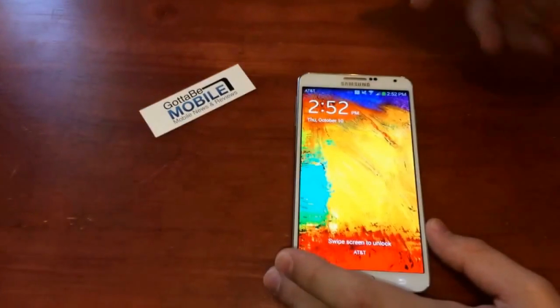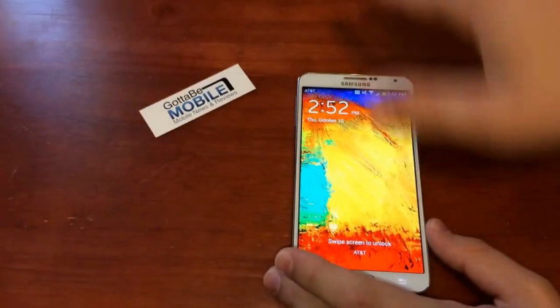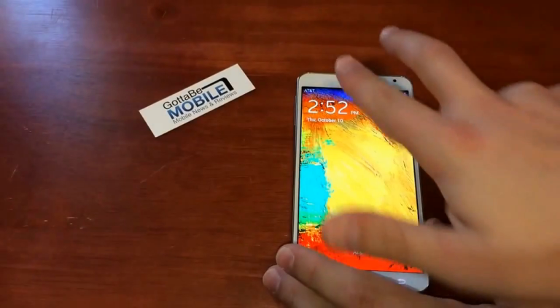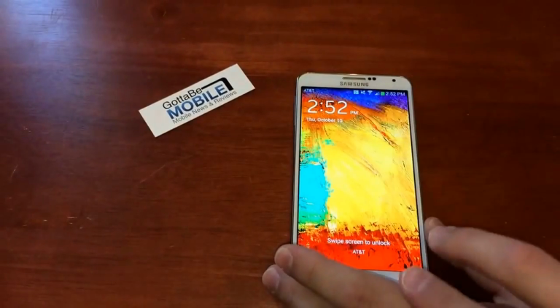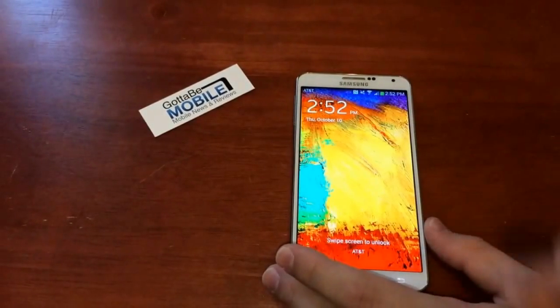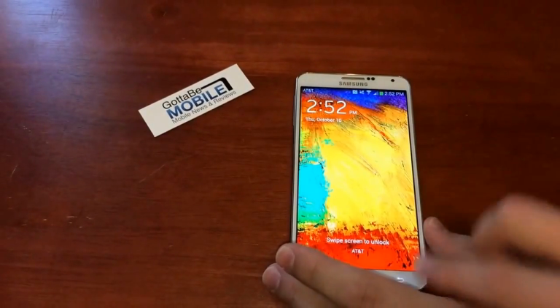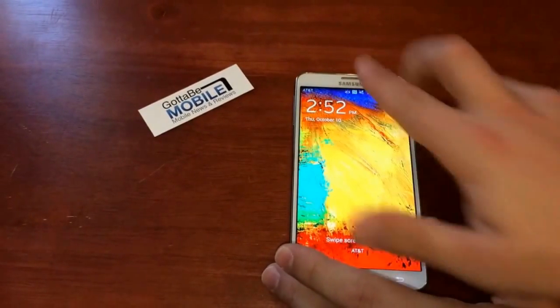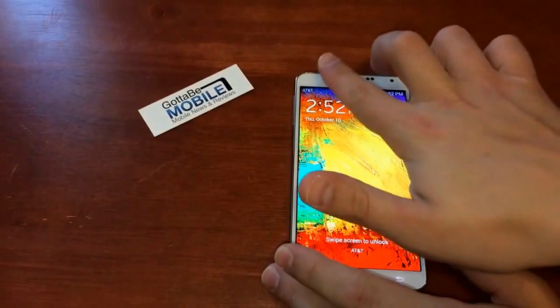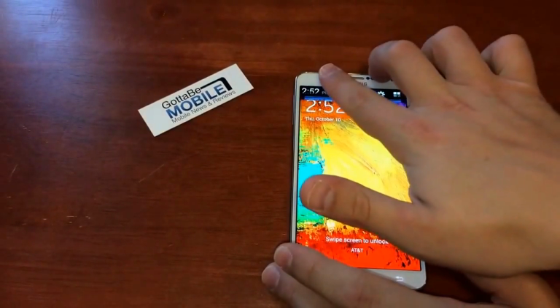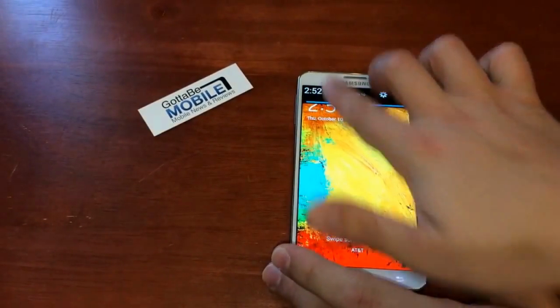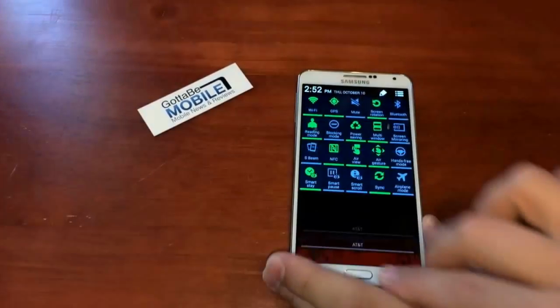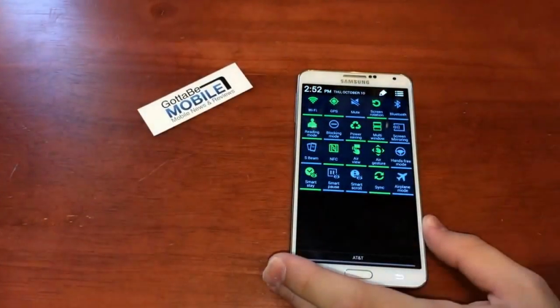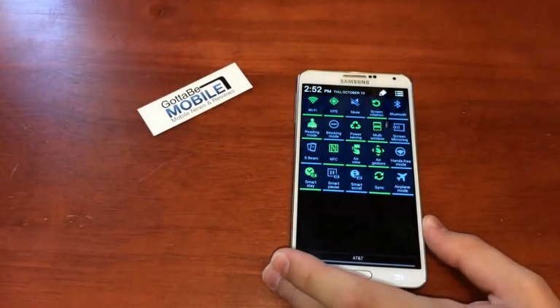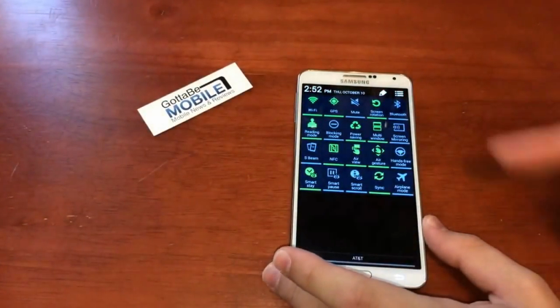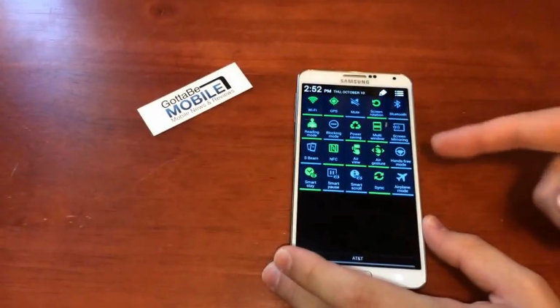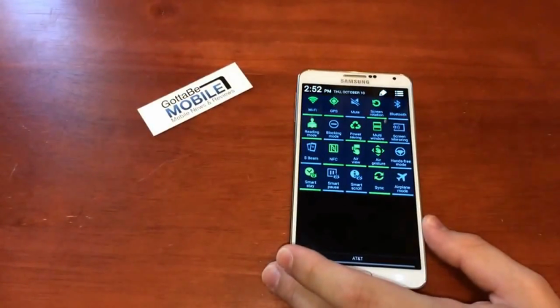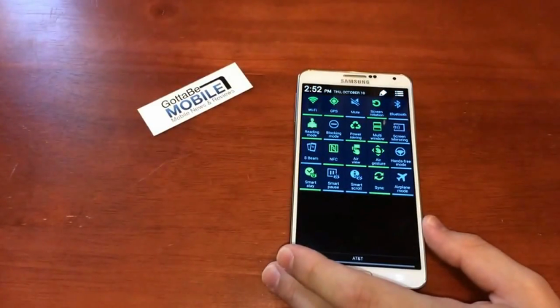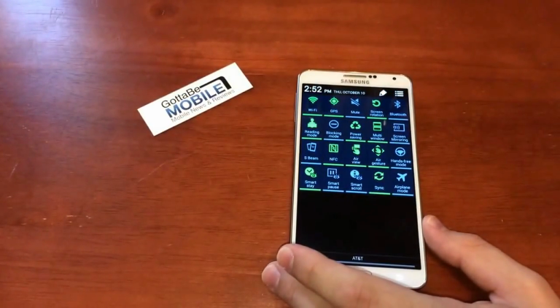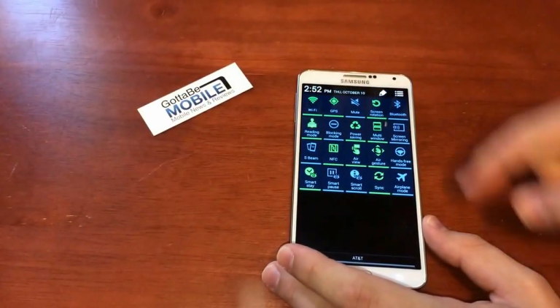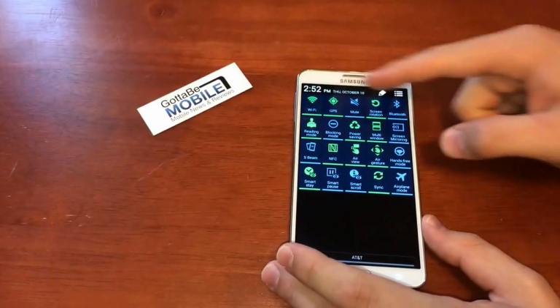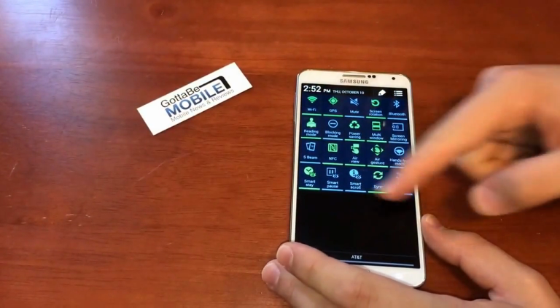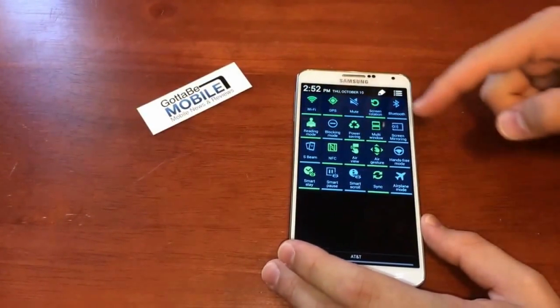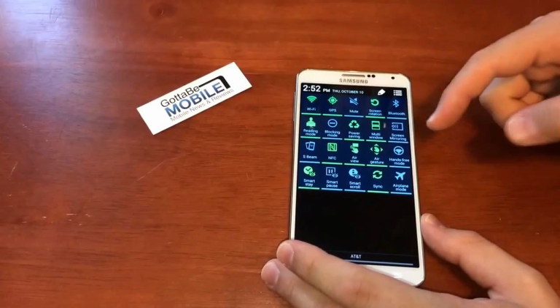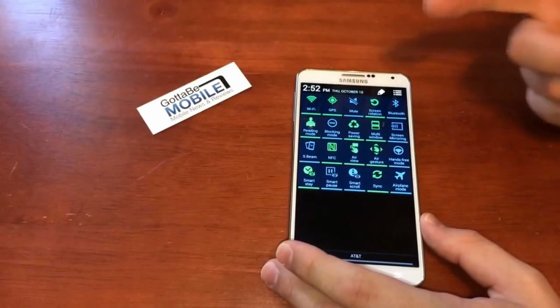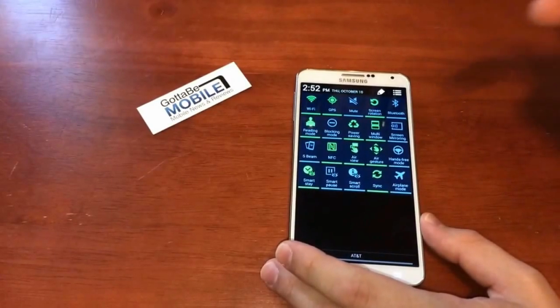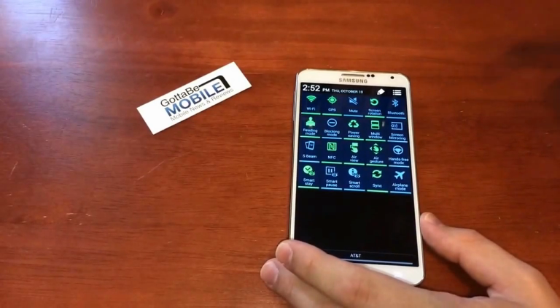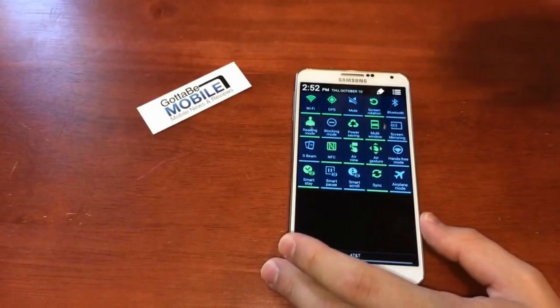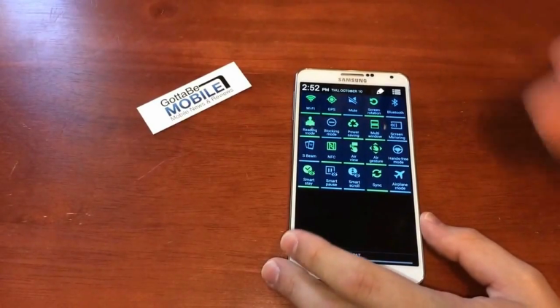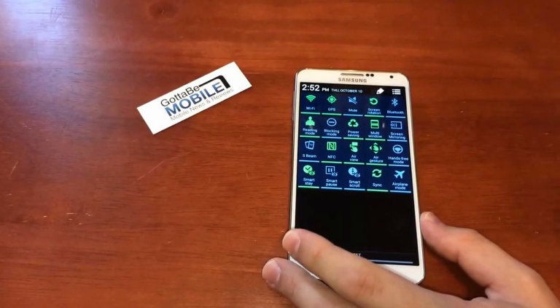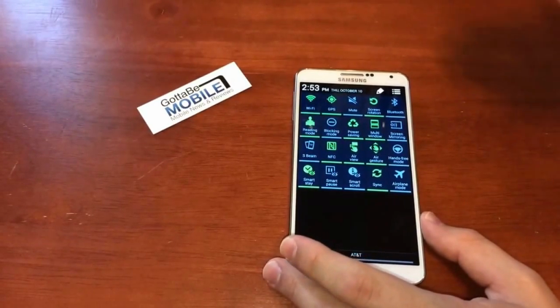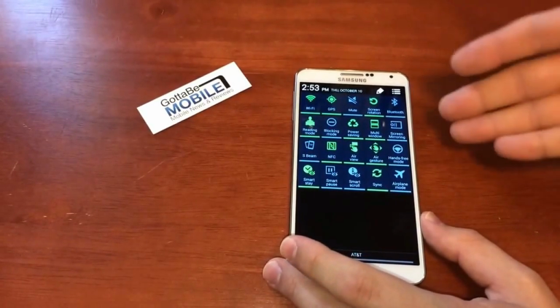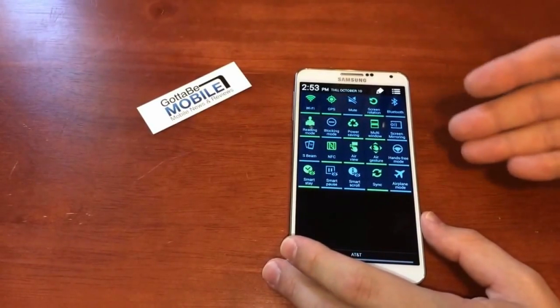Pull down with two fingers. Just put two fingers on the screen and pull down, and you go right to your toggles instead of to your notifications.